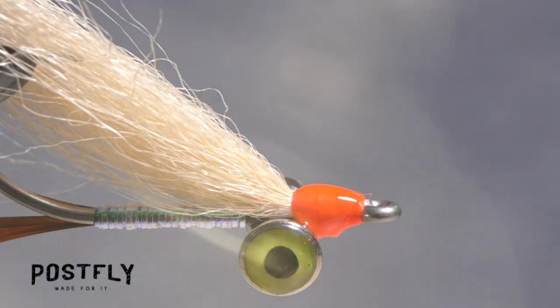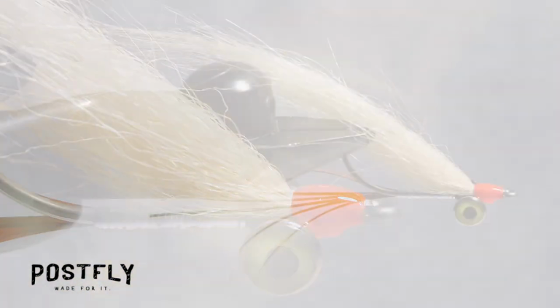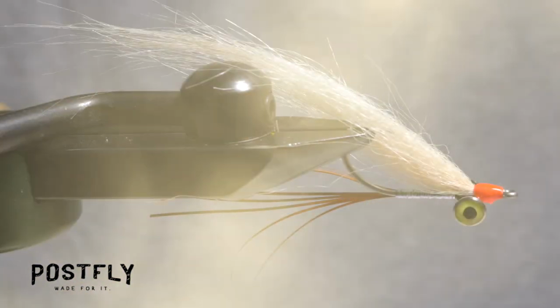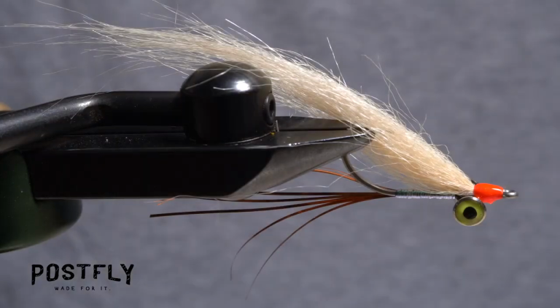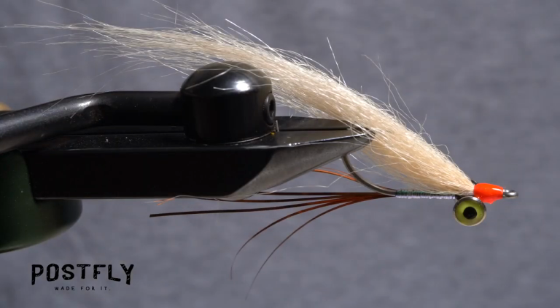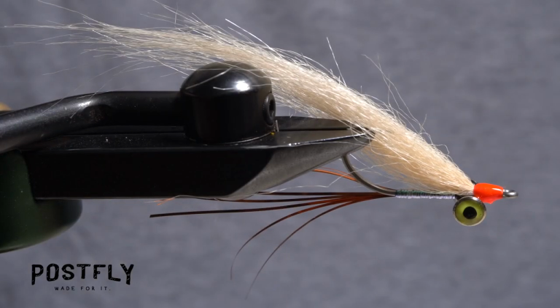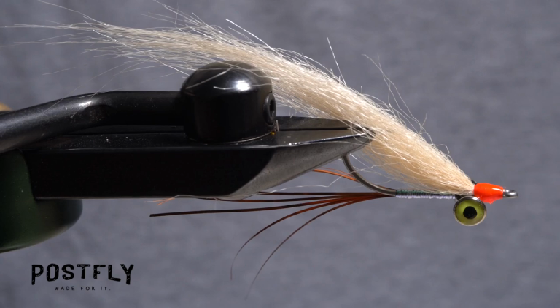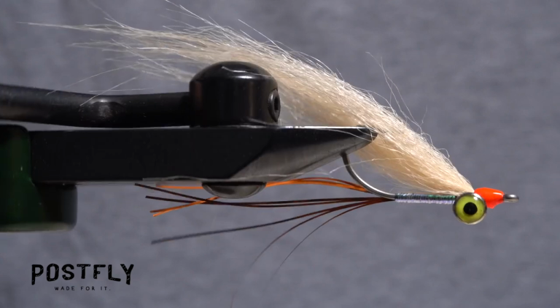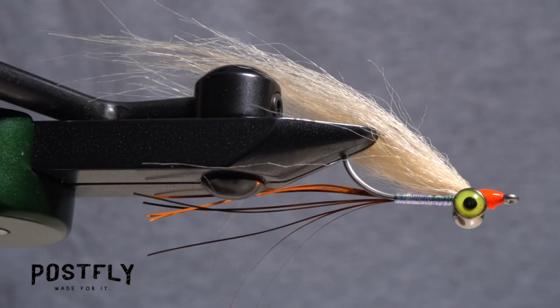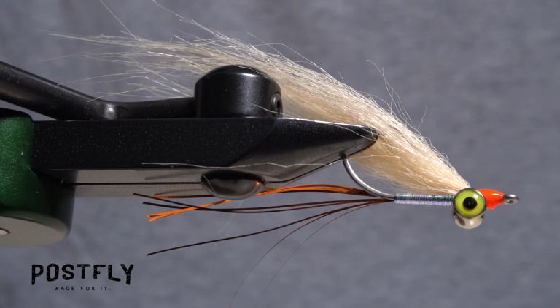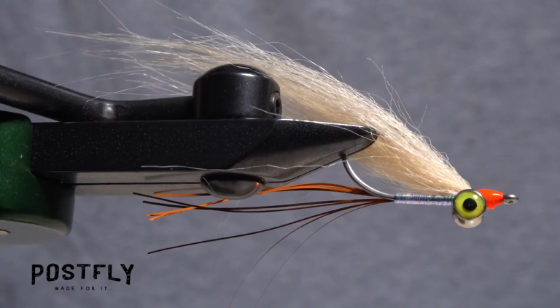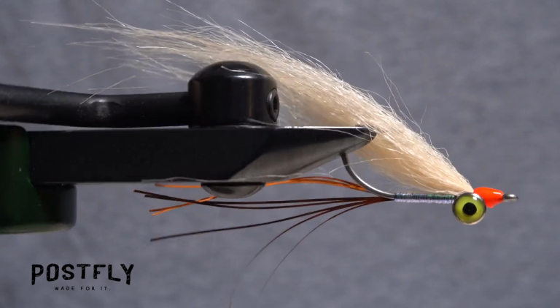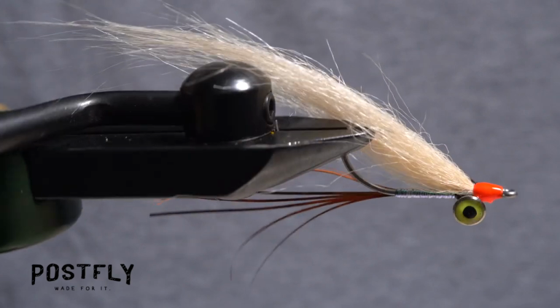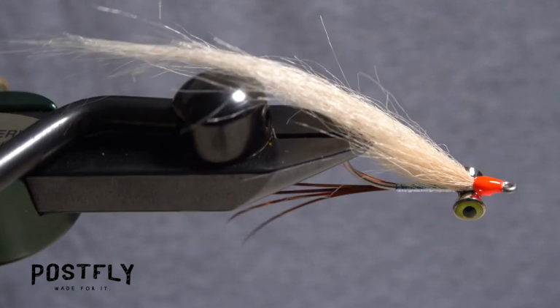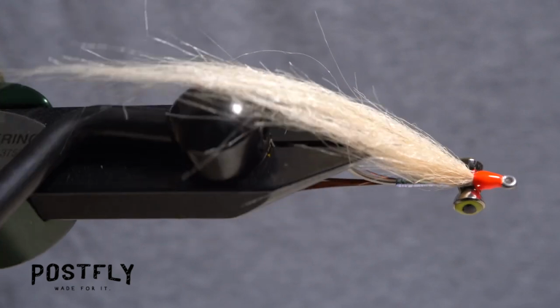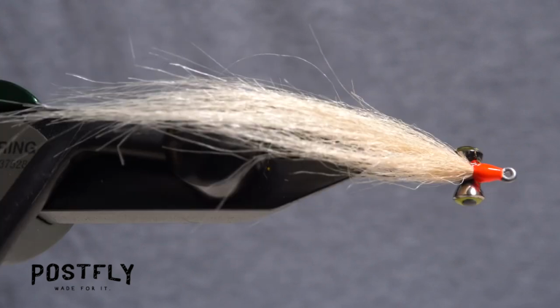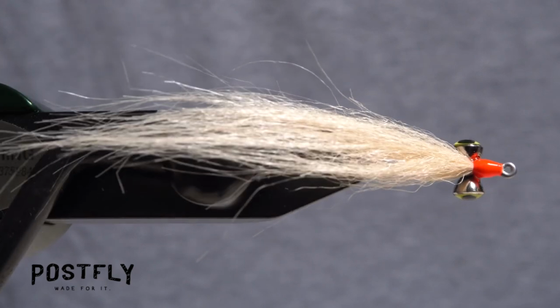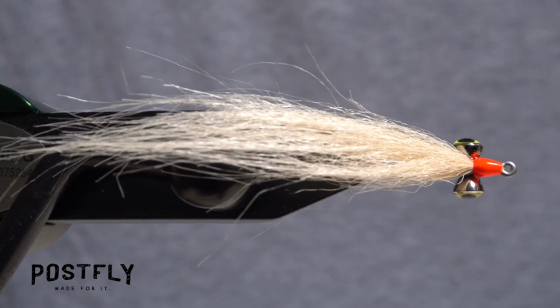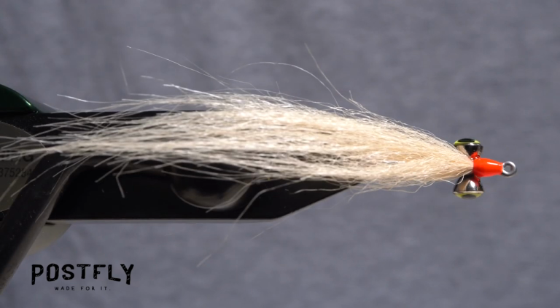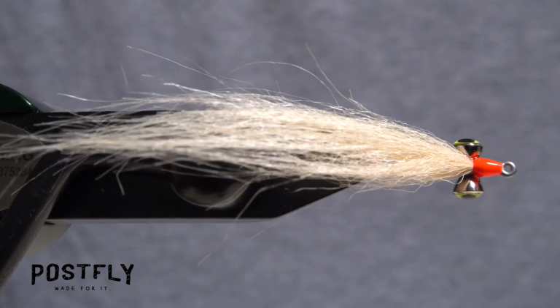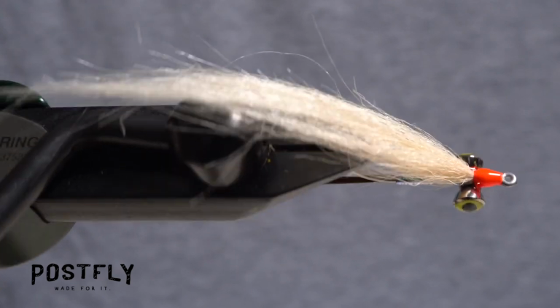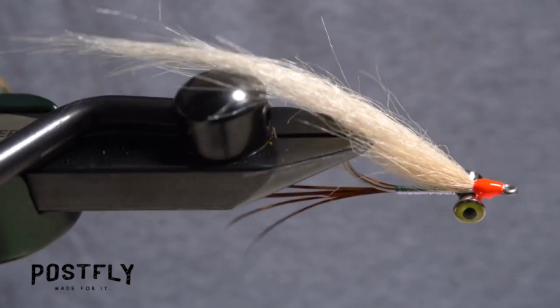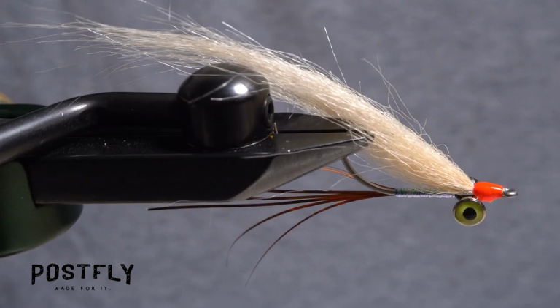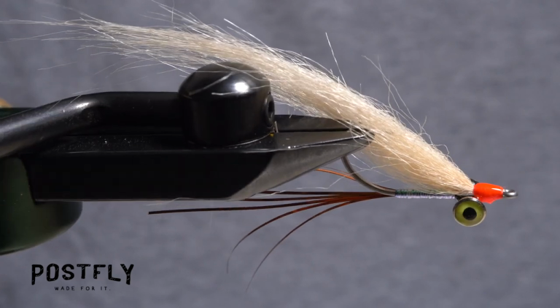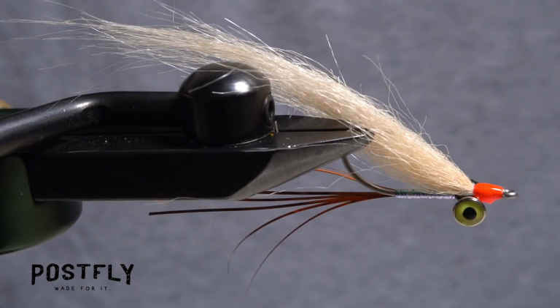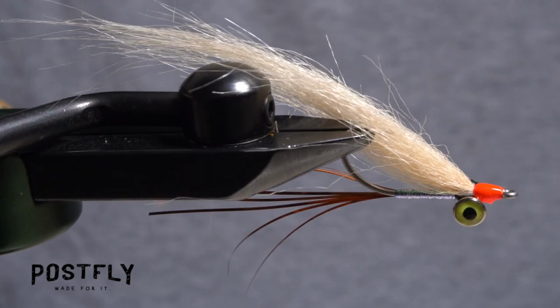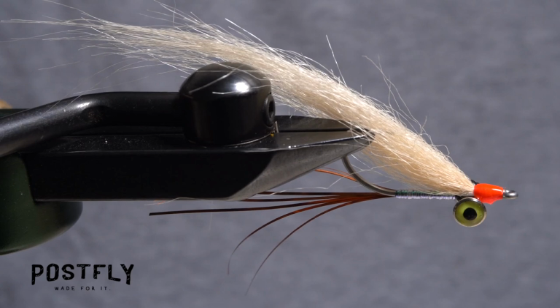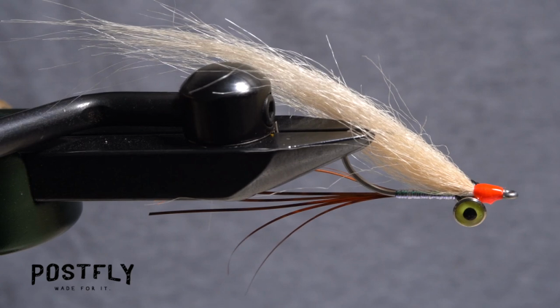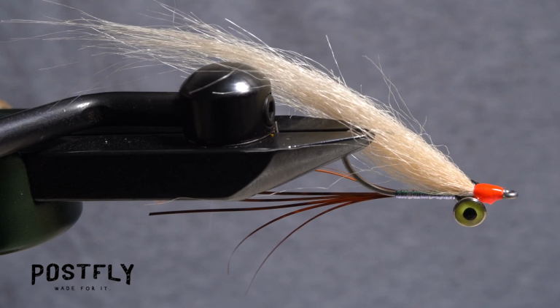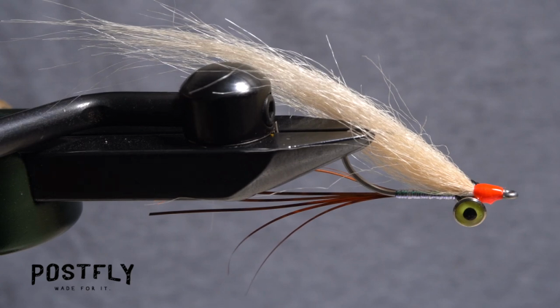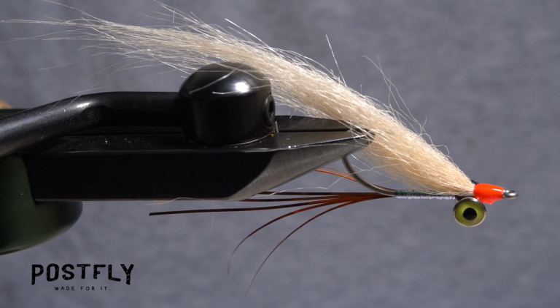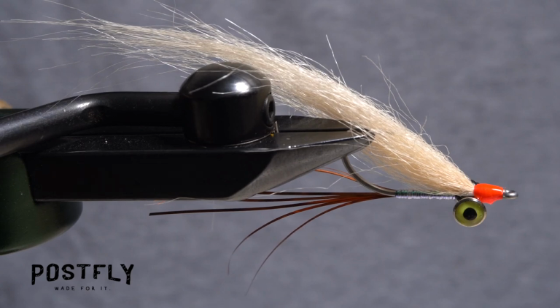Clouser style flies like this one orient with the hook point up while they are retrieved and move with an all but irresistible jiggy motion.